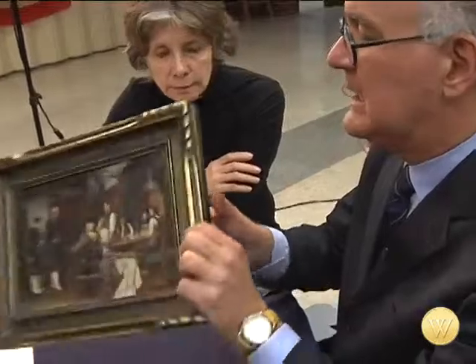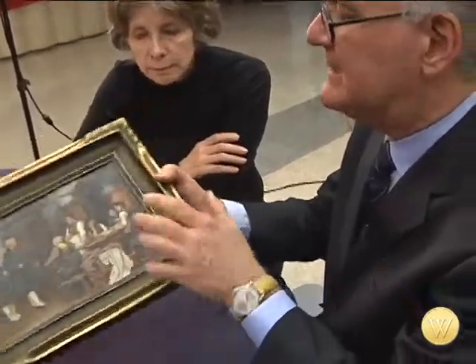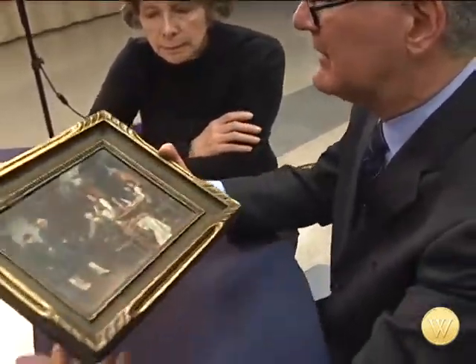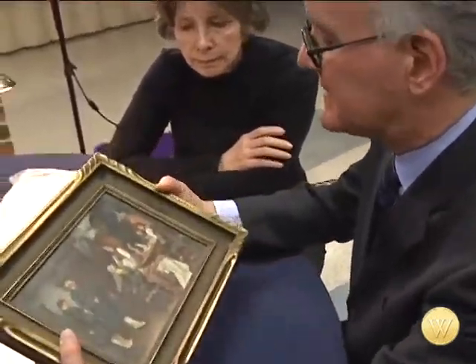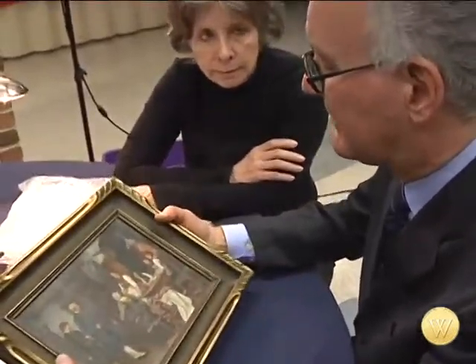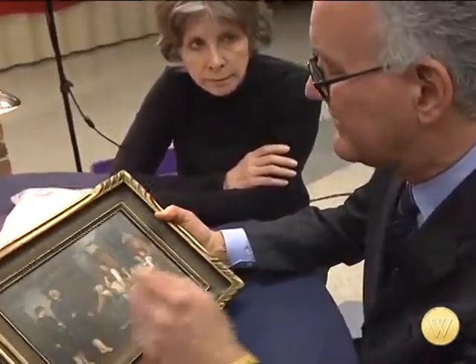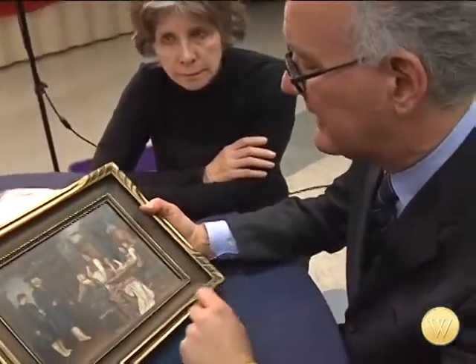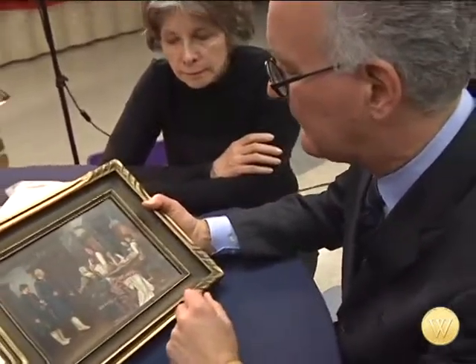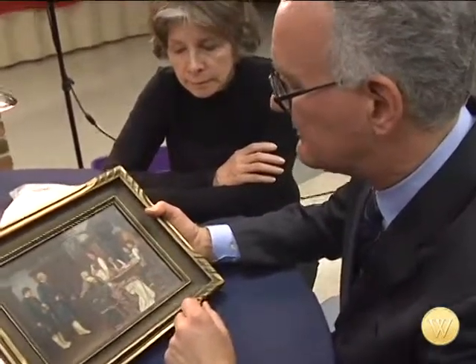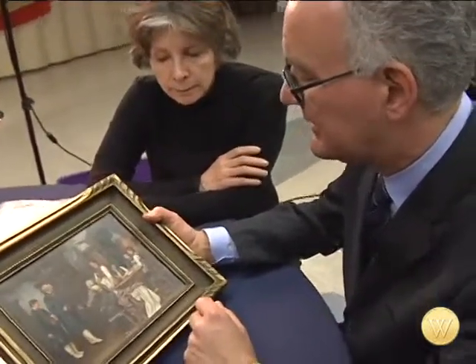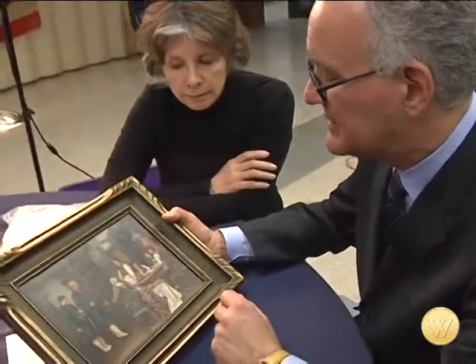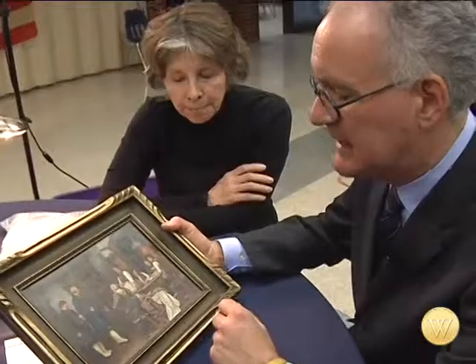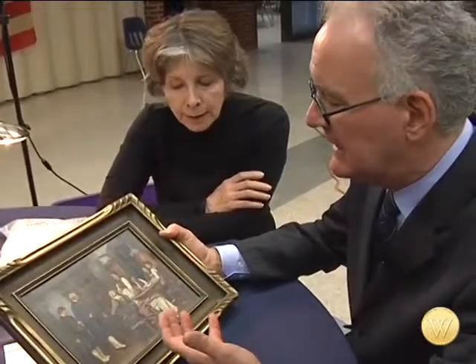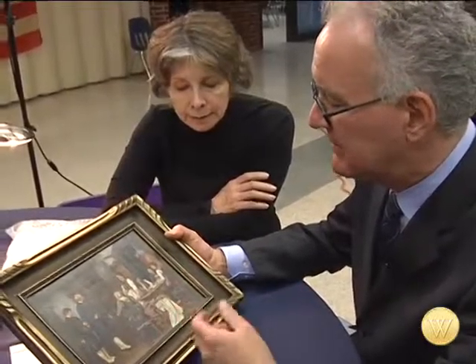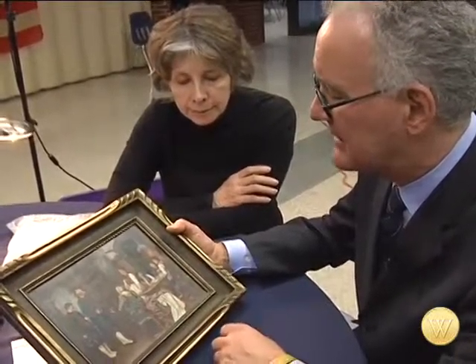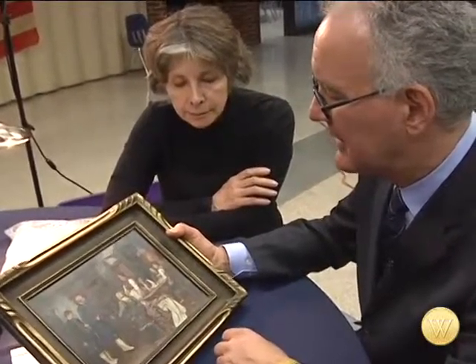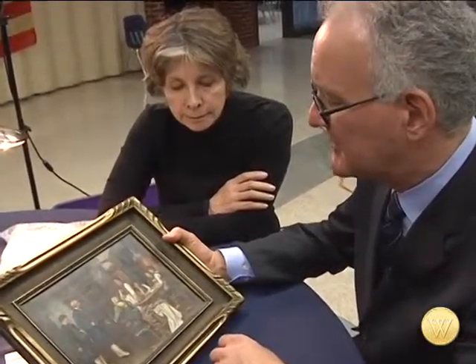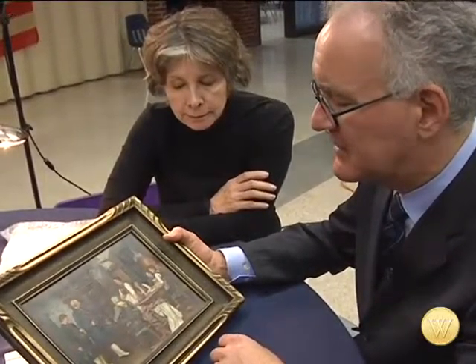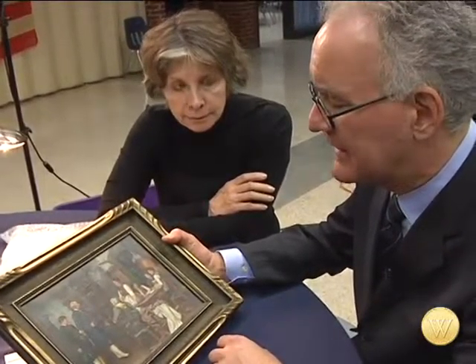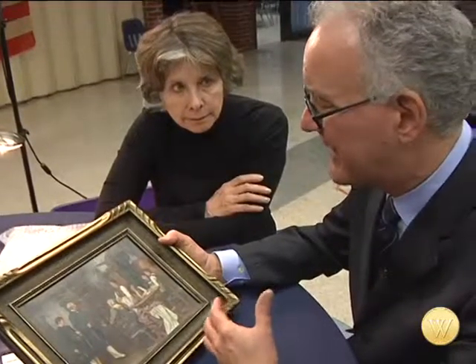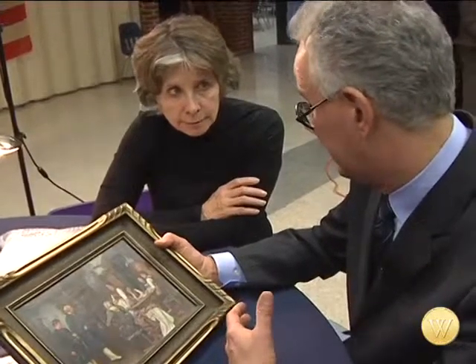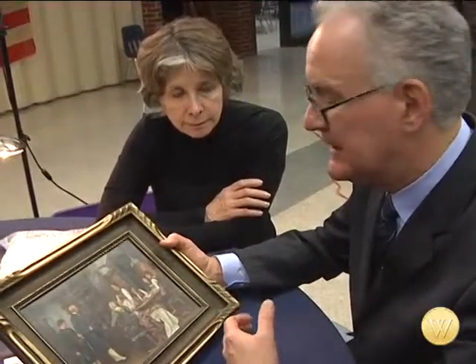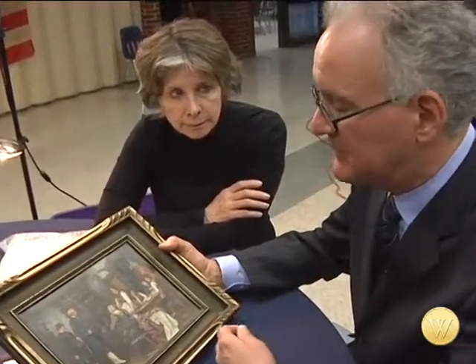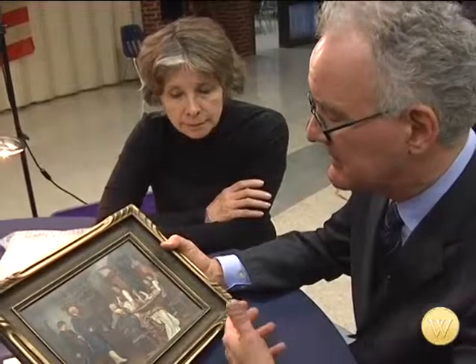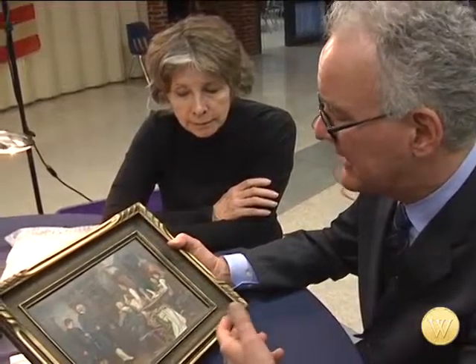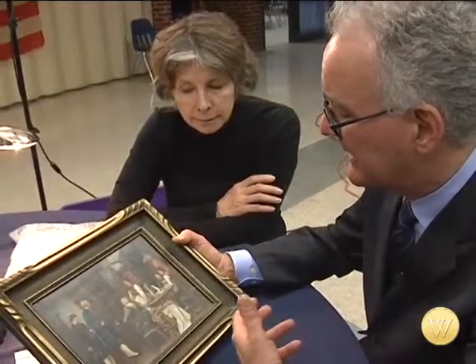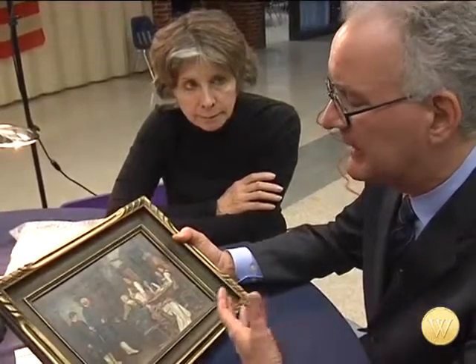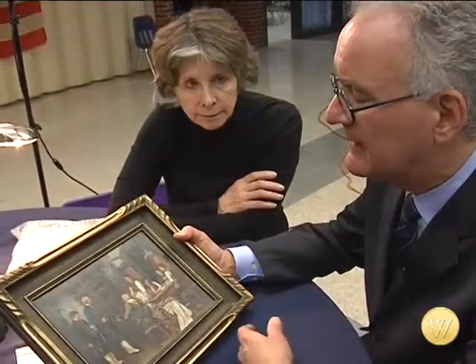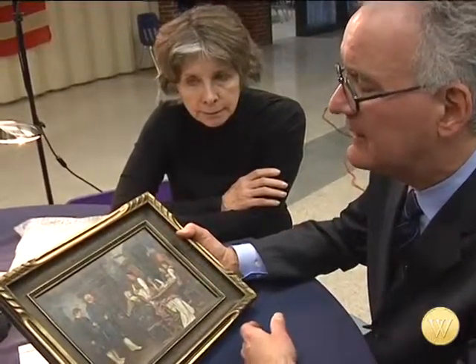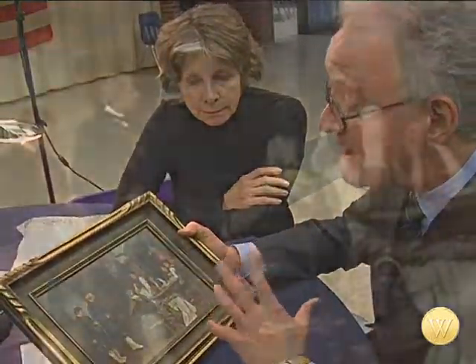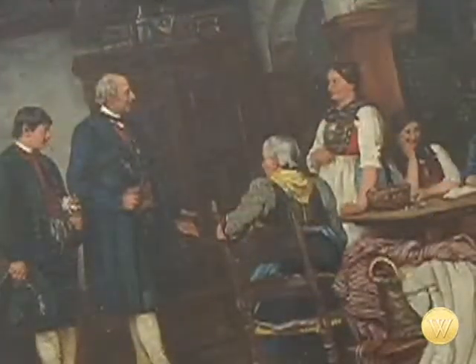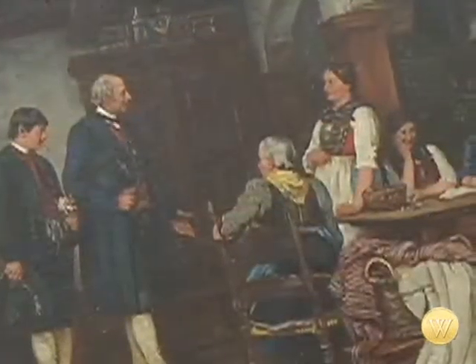Defregger is actually very active on the auction market as we speak. His paintings go from anywhere from $600 into five figures, depending on subject matter, scale, and the period in which they were painted.